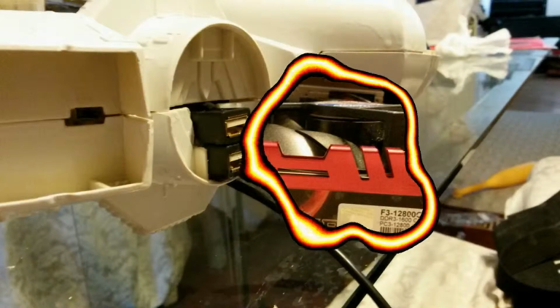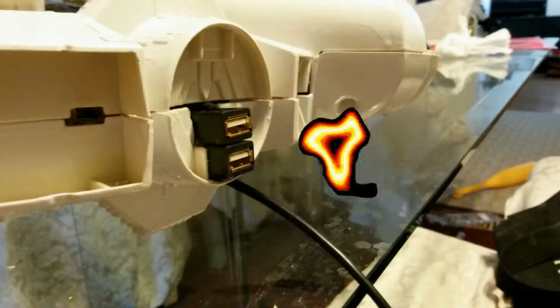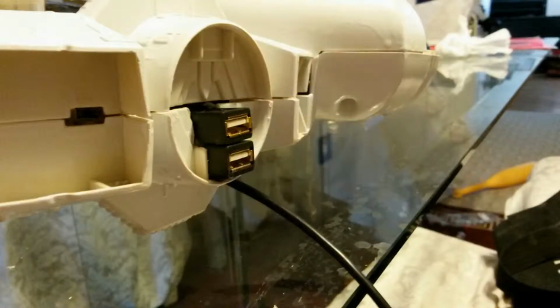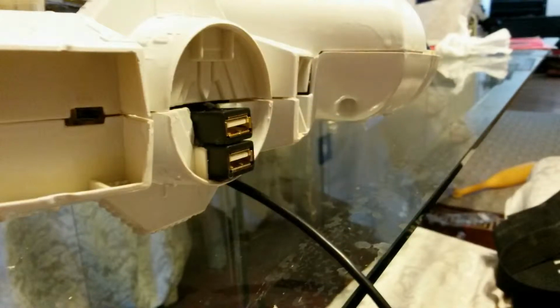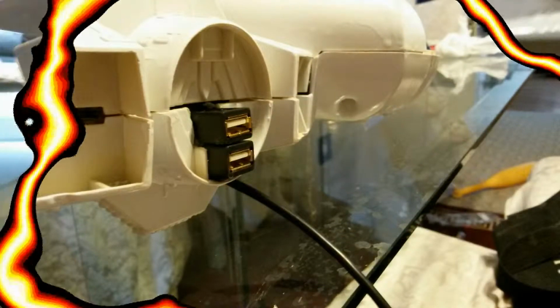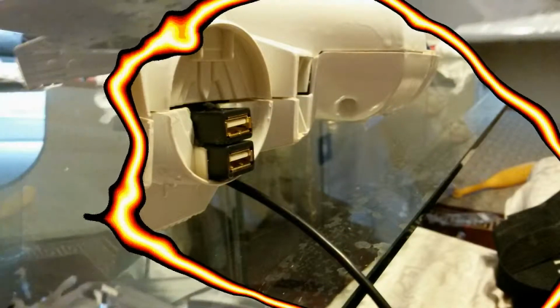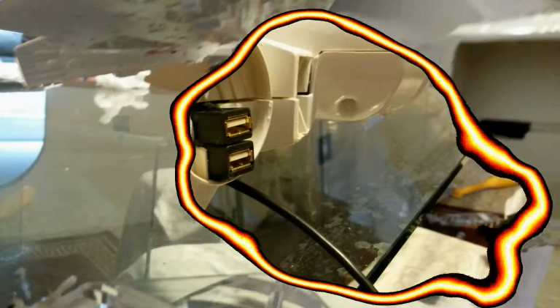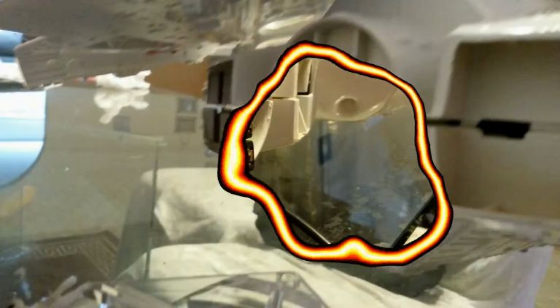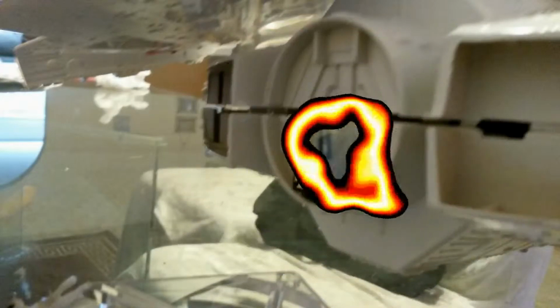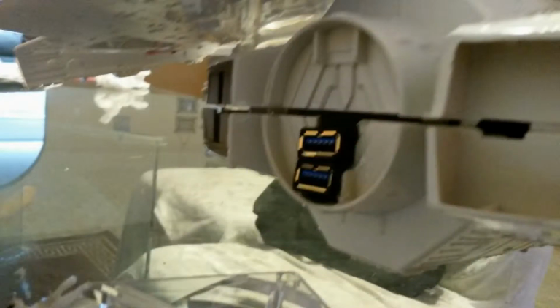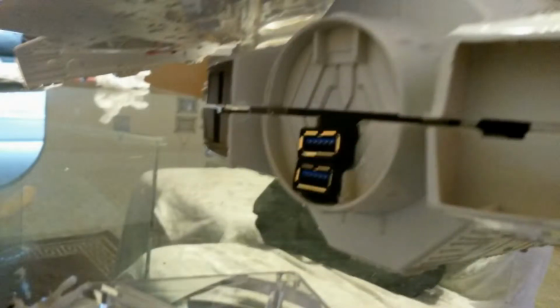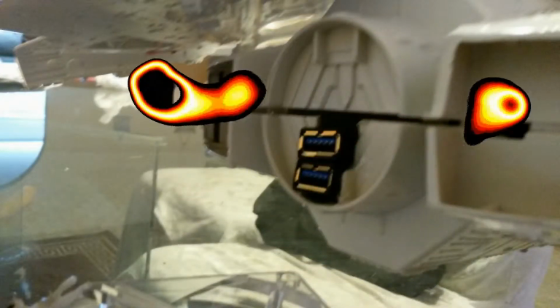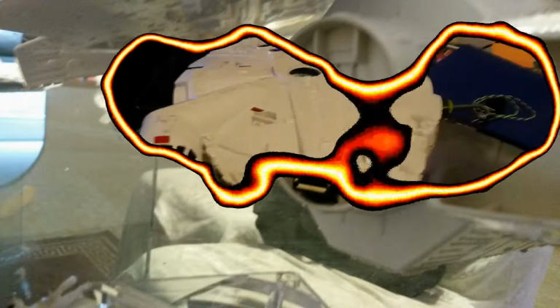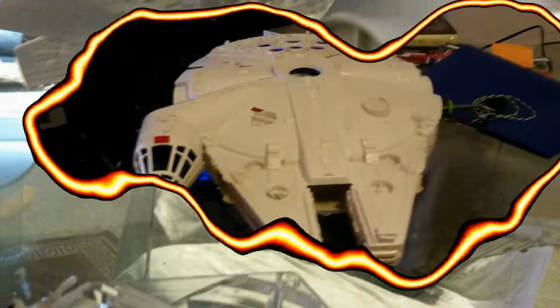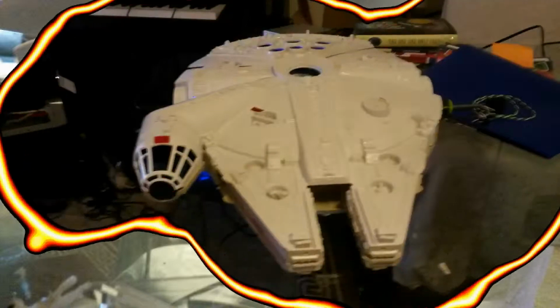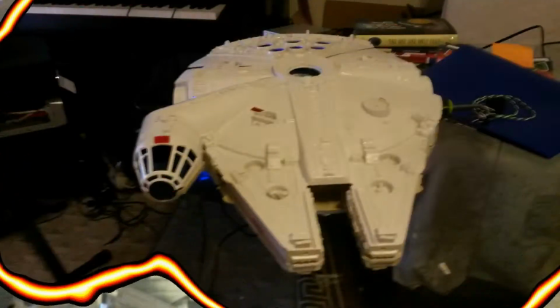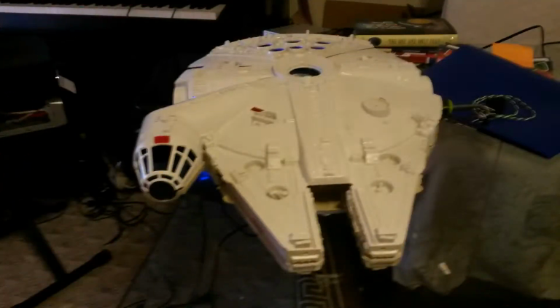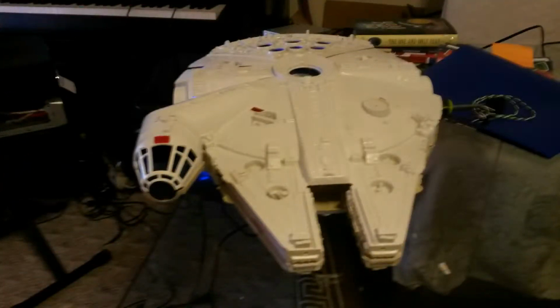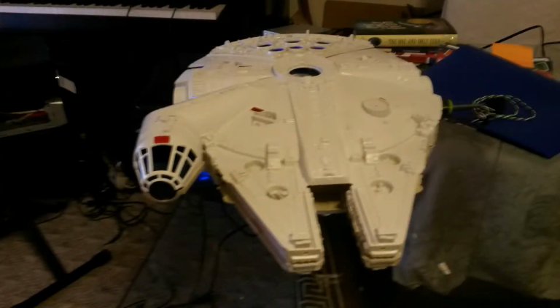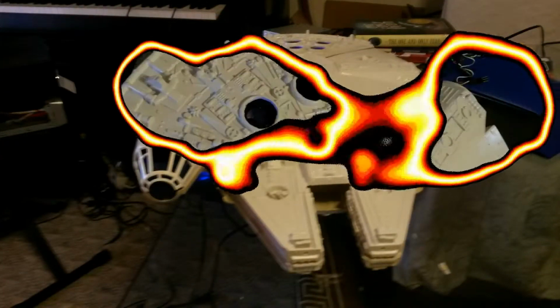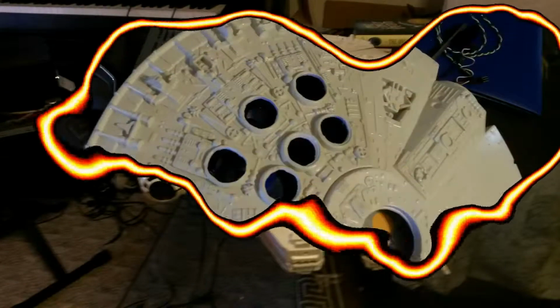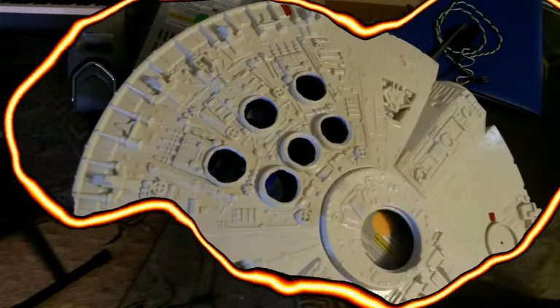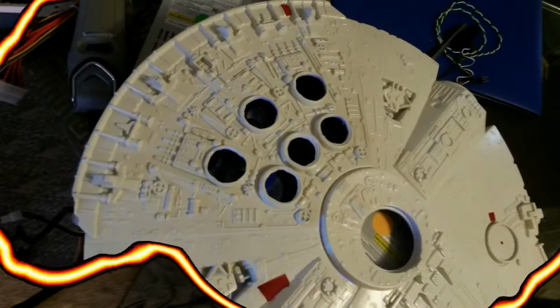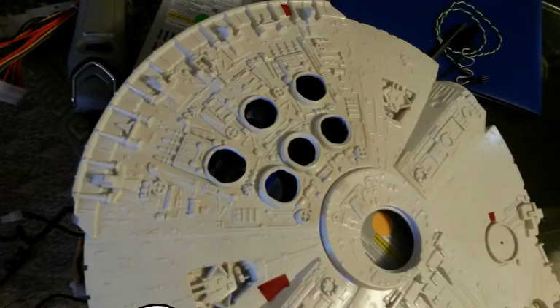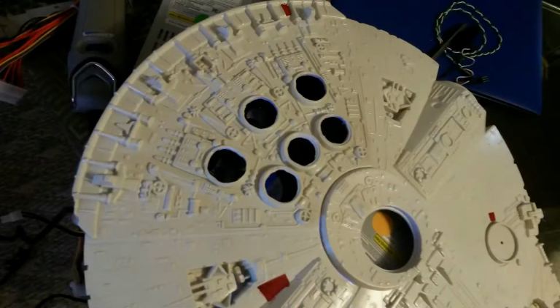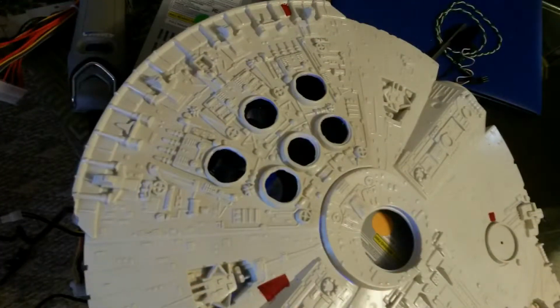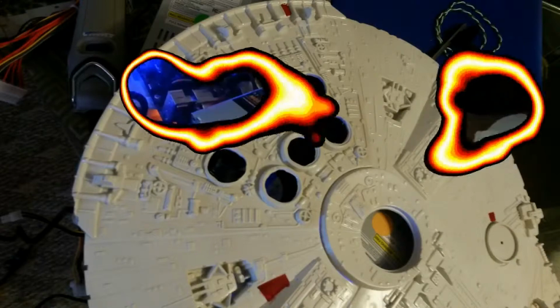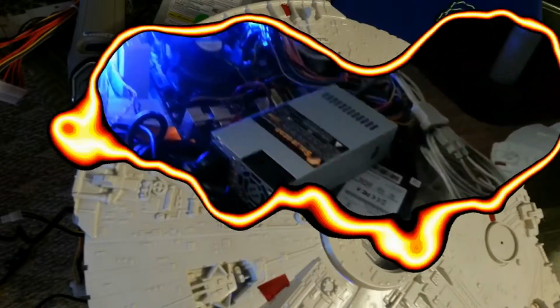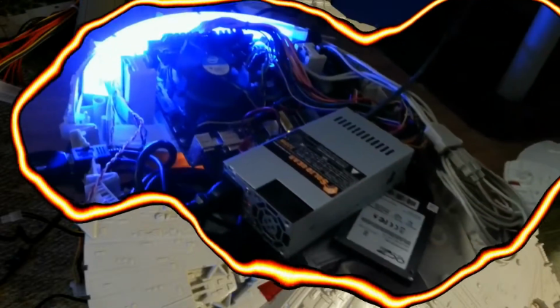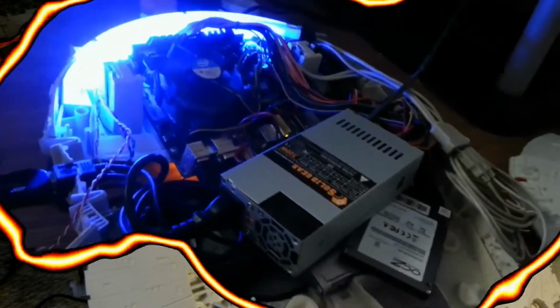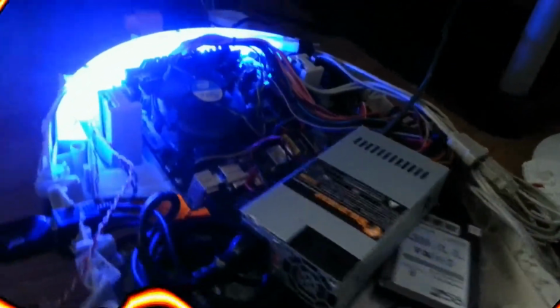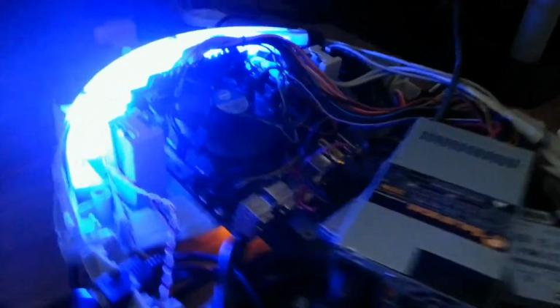I started by putting in the mini ITX motherboard. I made some slots for the USB on one side and USB 3.0 on the other side. I also put holes in the top so that it could breathe. This is pretty much the finished product.